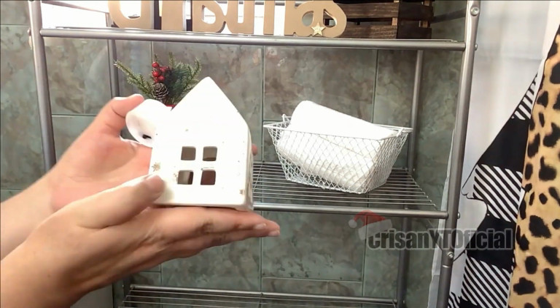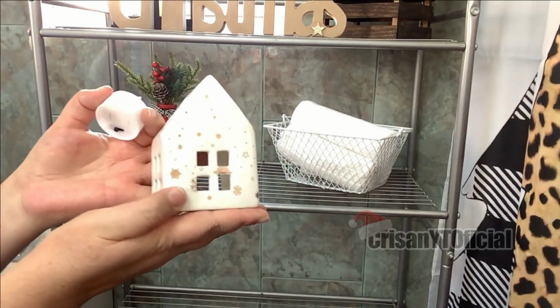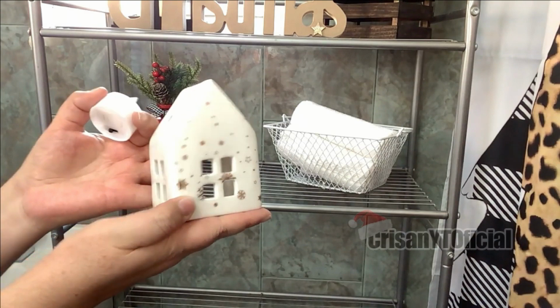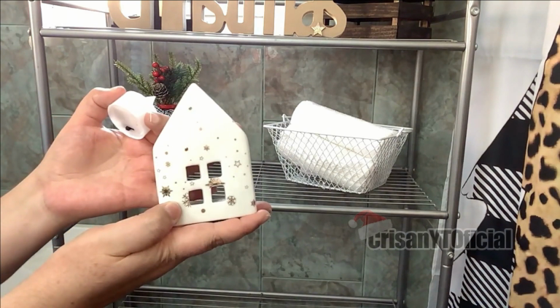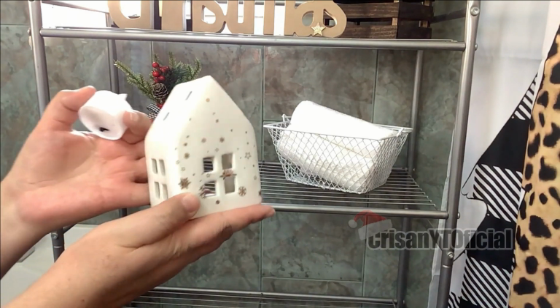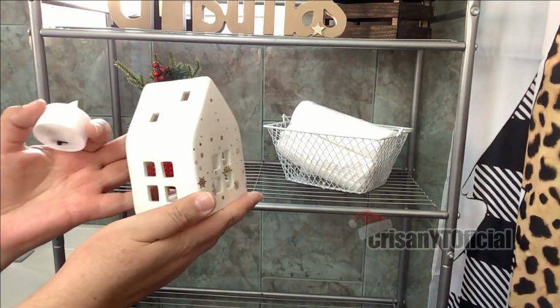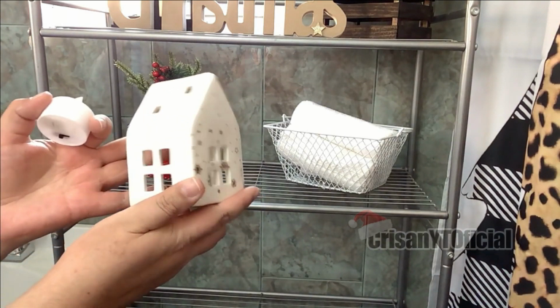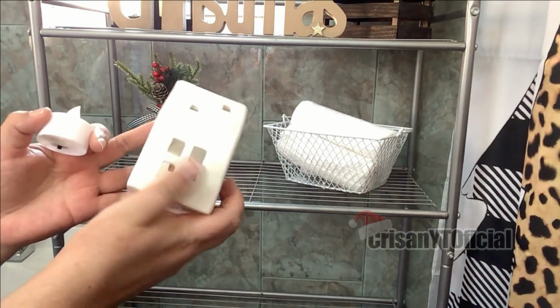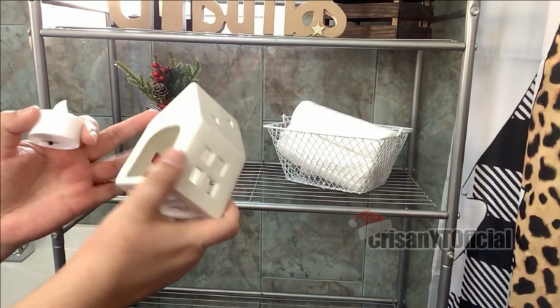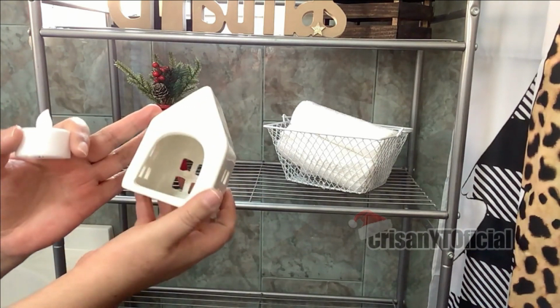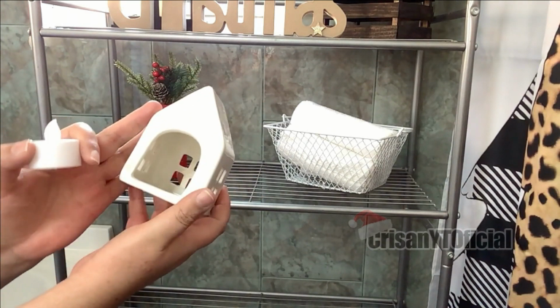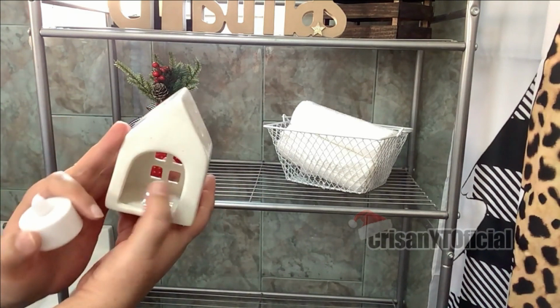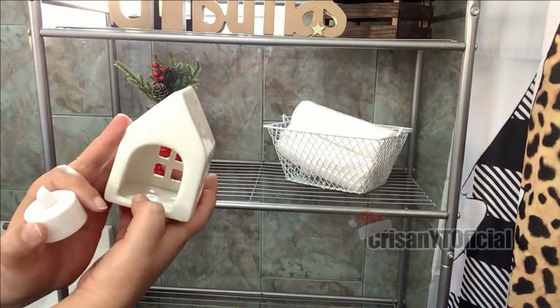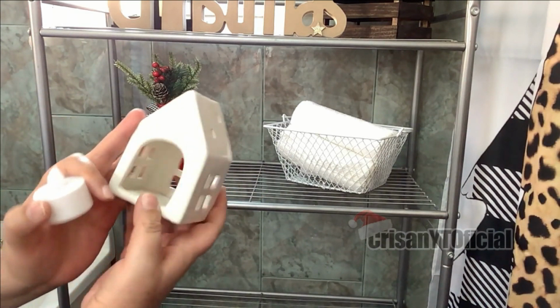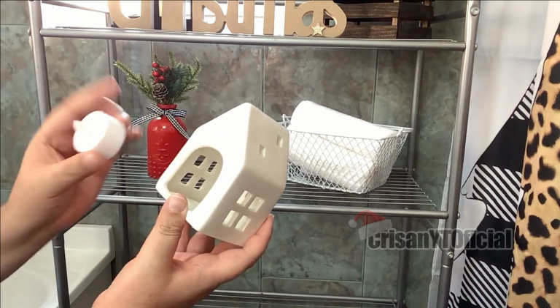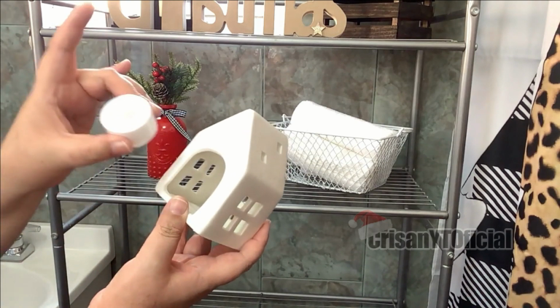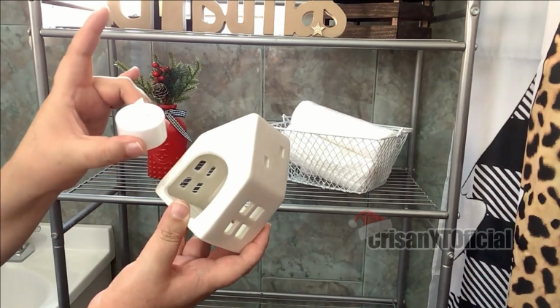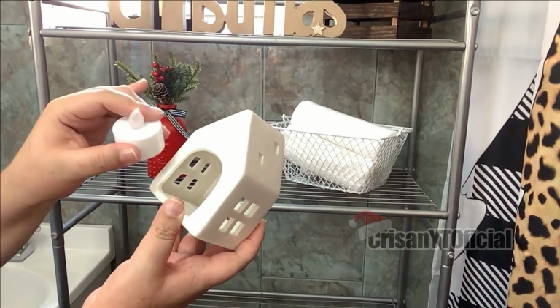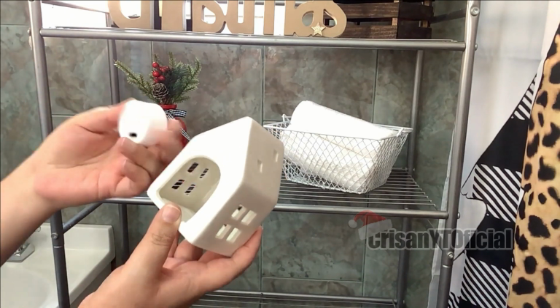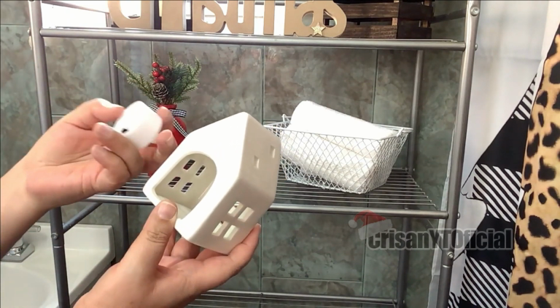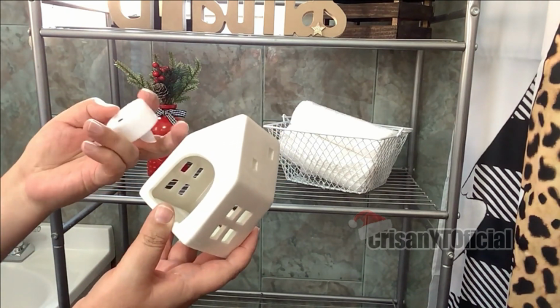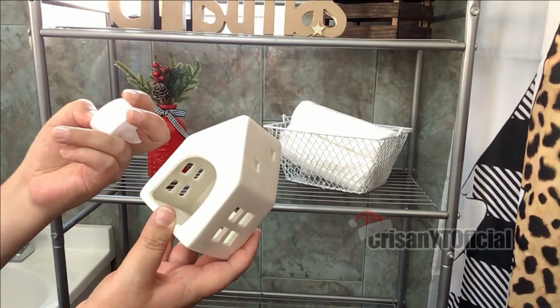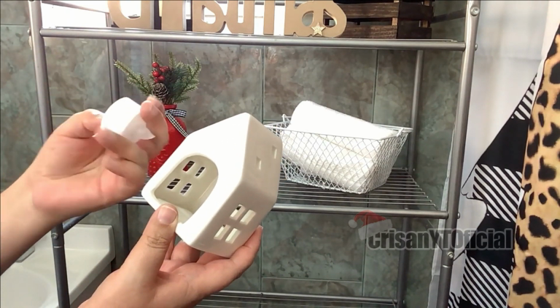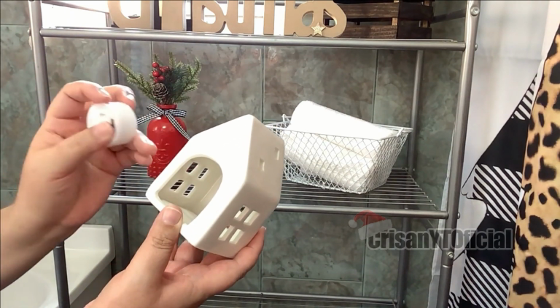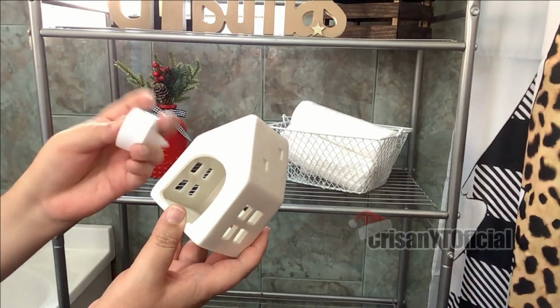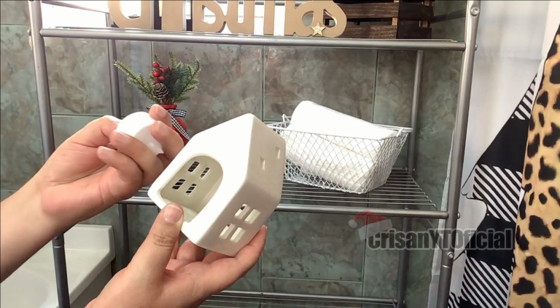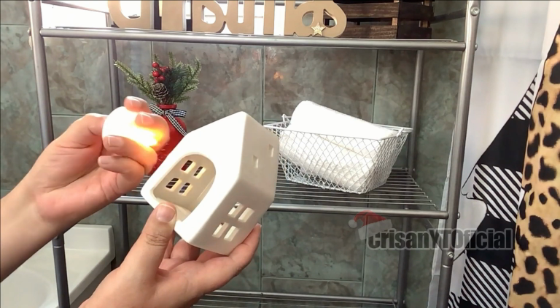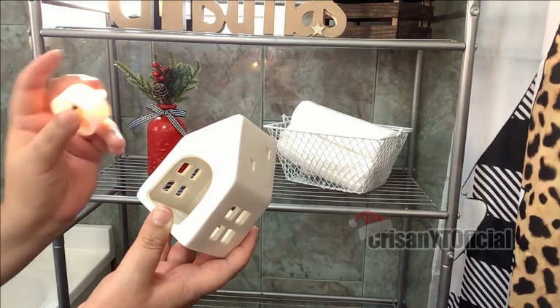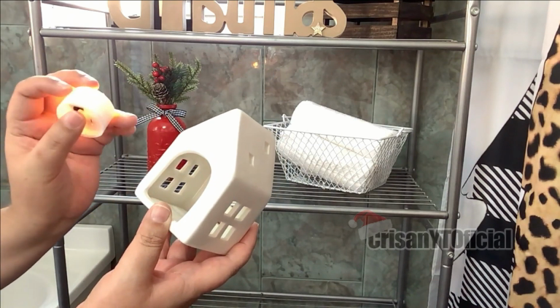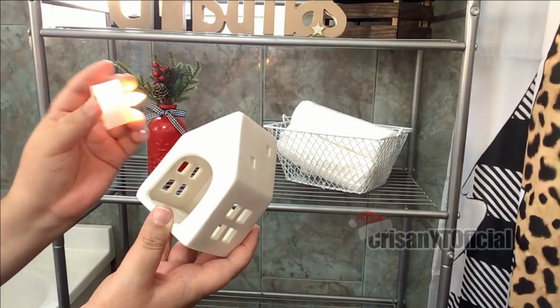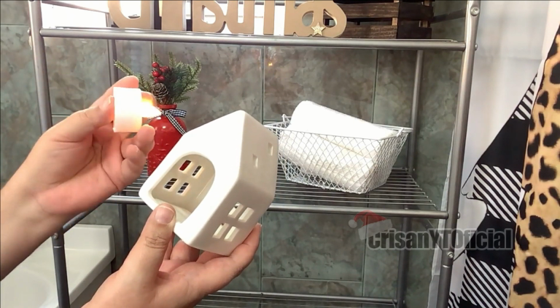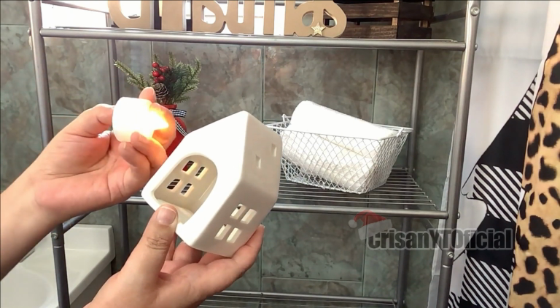Estaré poniendo también esta casita, que es de cerámica. Este es un portavela; en la parte de aquí atrás se le pone la vela. Le voy a estar poniendo esta, de un paquete que estuve consiguiendo en Walmart. En la parte de aquí abajo se prende.